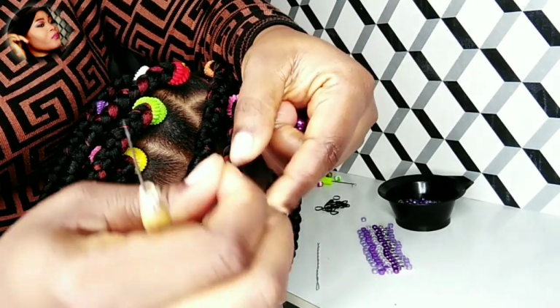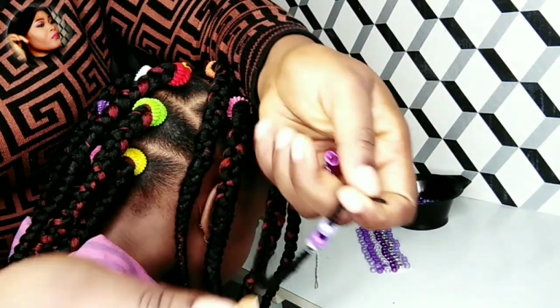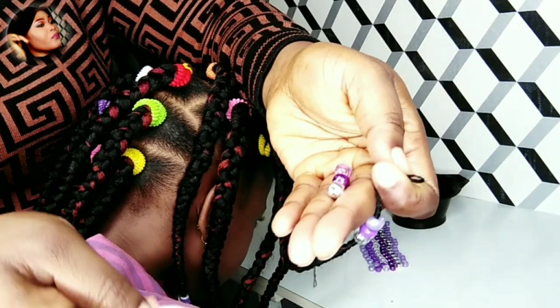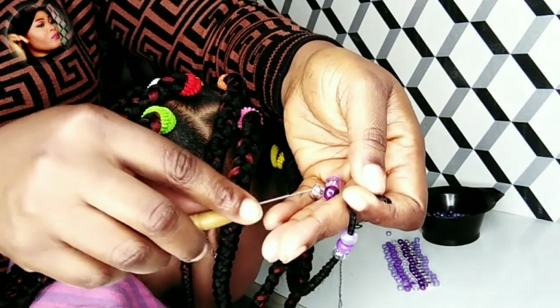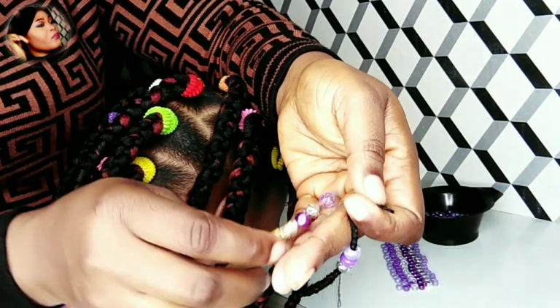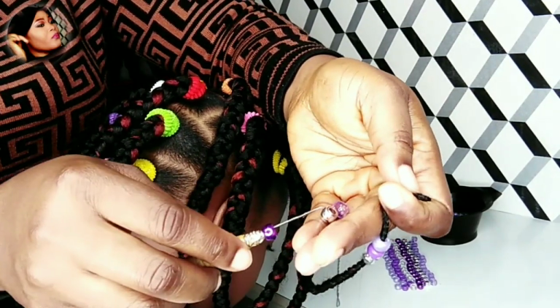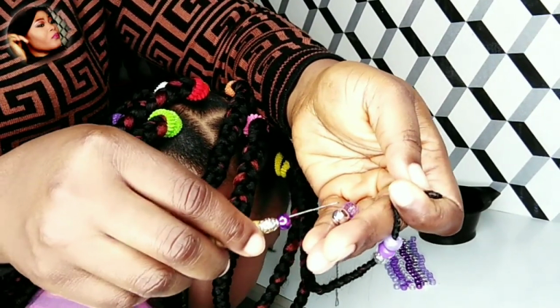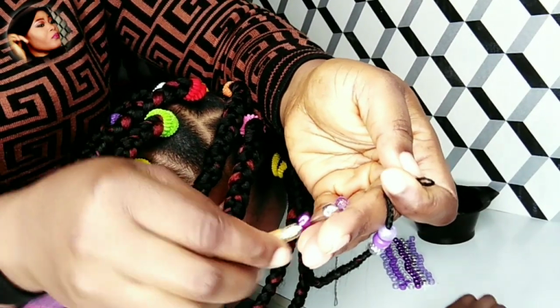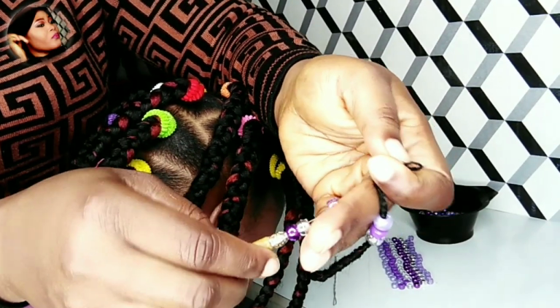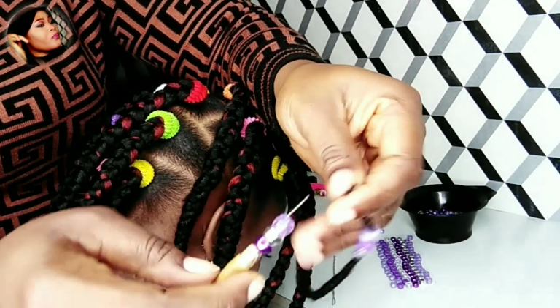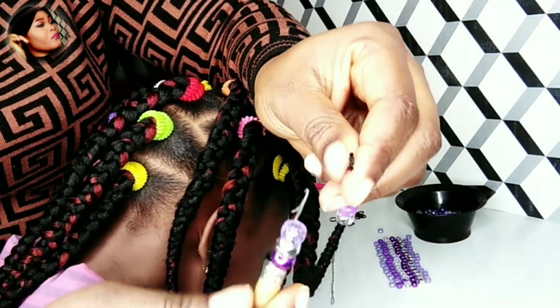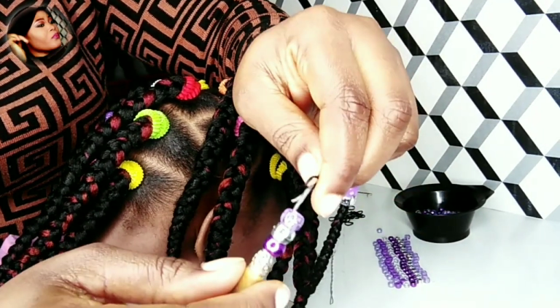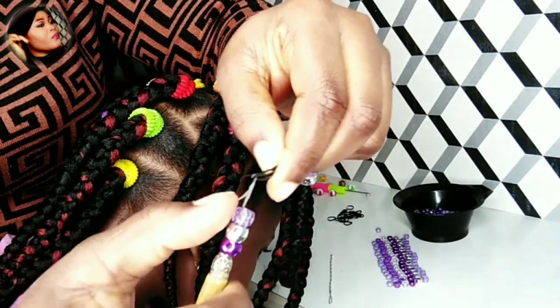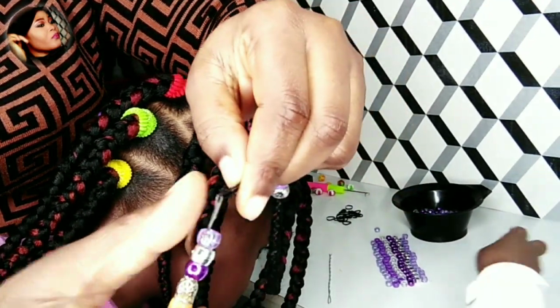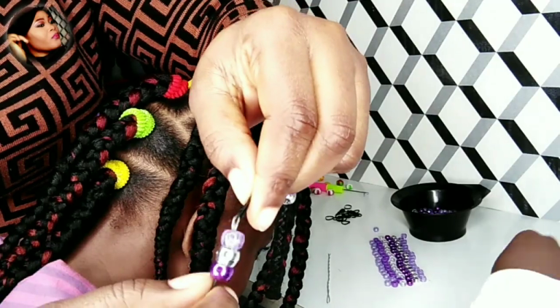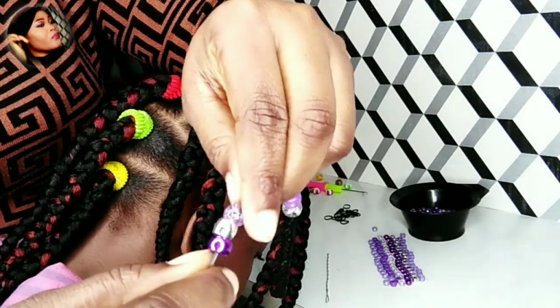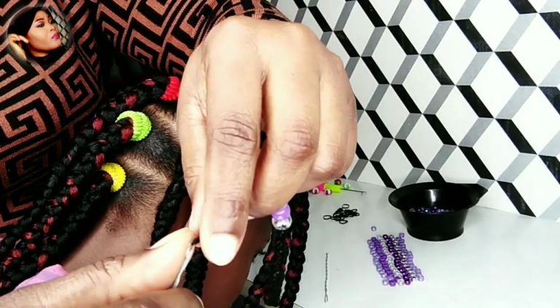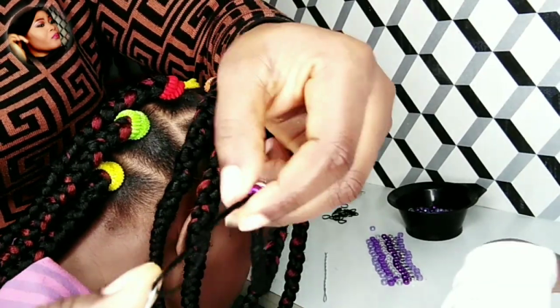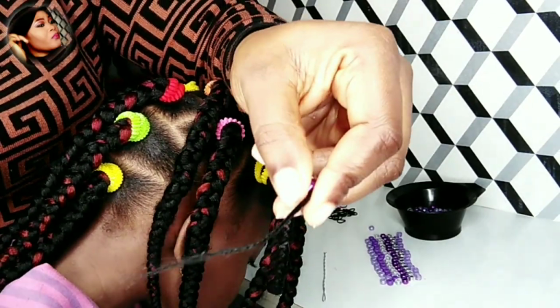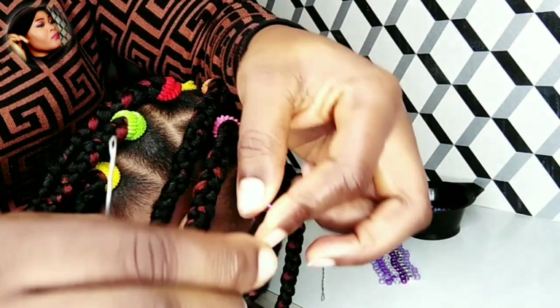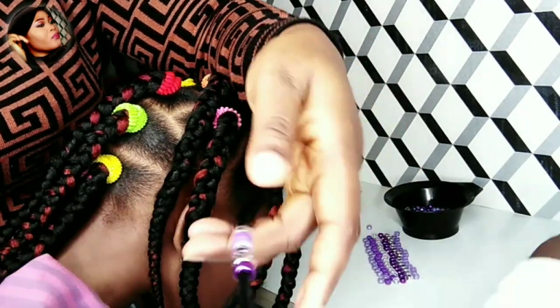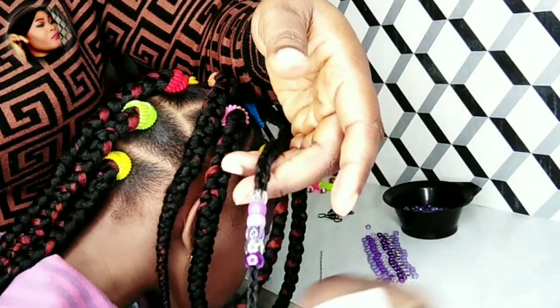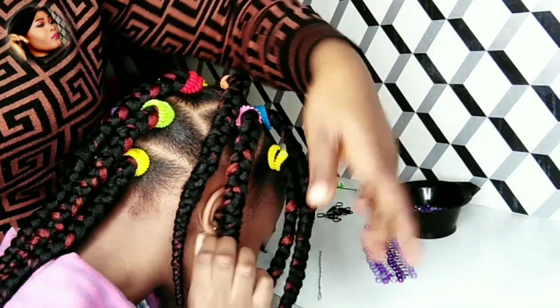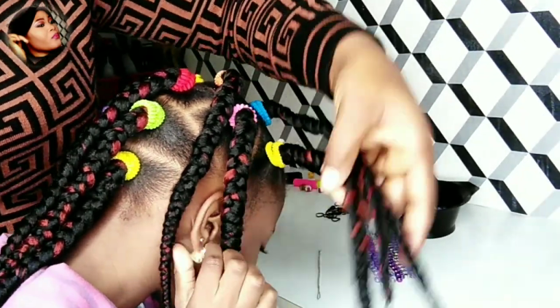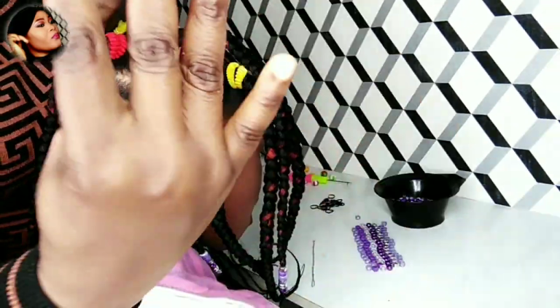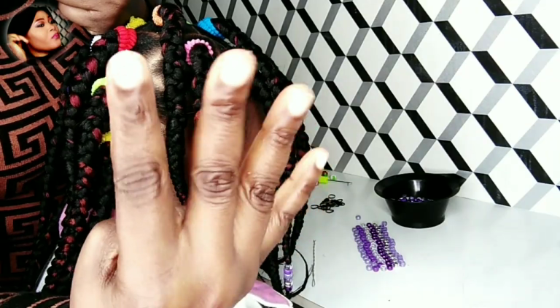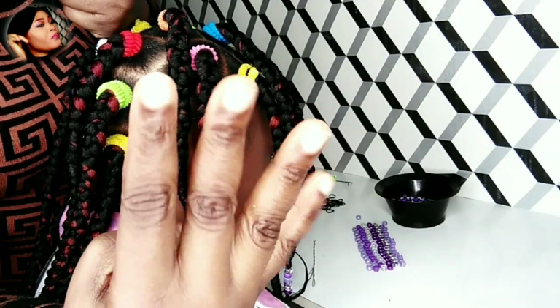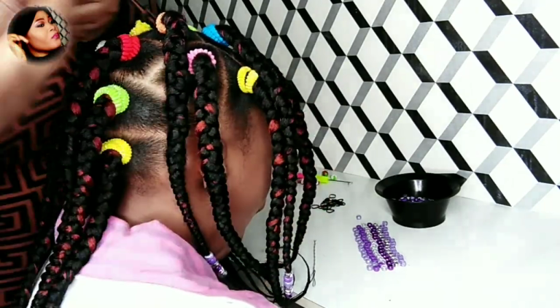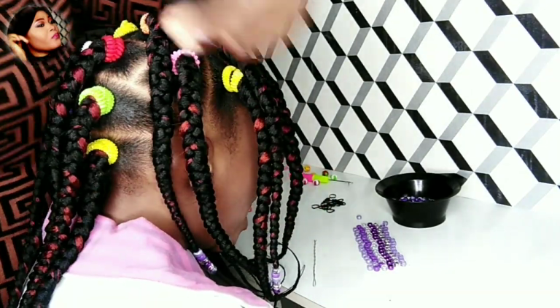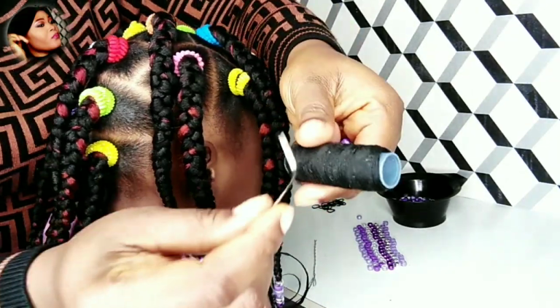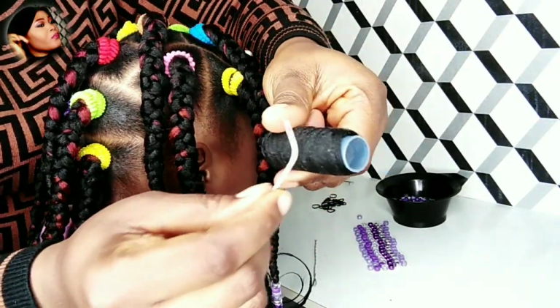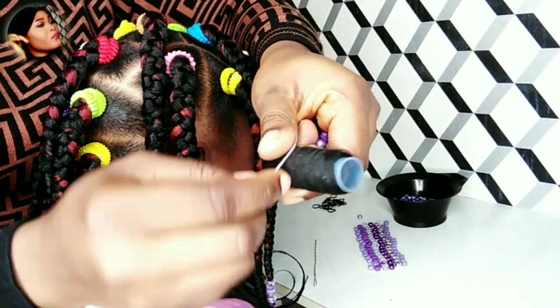Push the beads up to the braids — very simple. Another close-up: put the beads on the hook, fold the end of the braid and close it up on the hook, then push it up onto the braid. That's it for the third method.